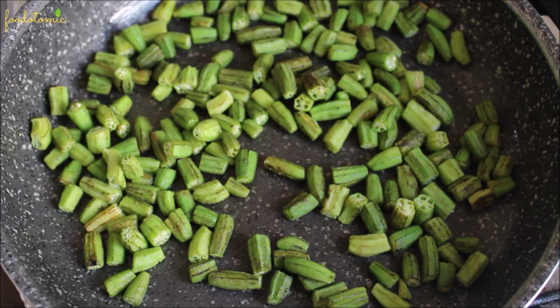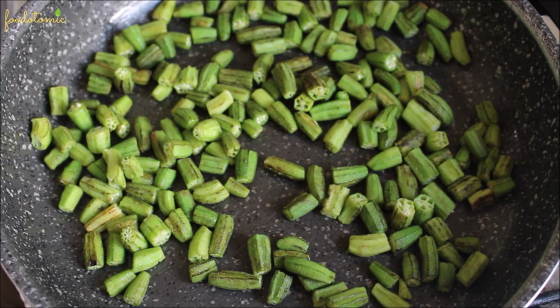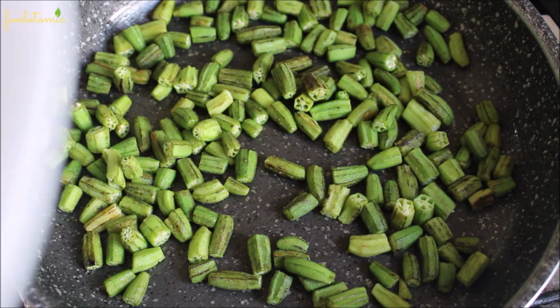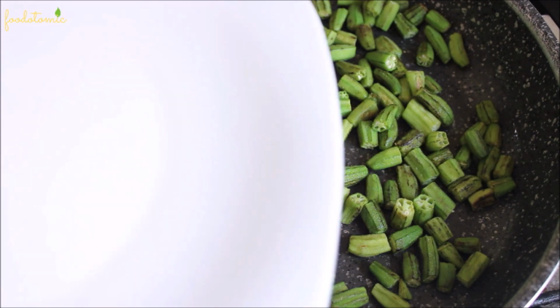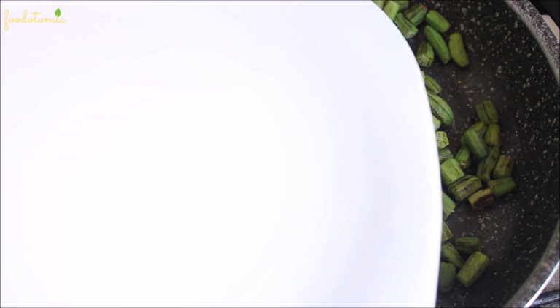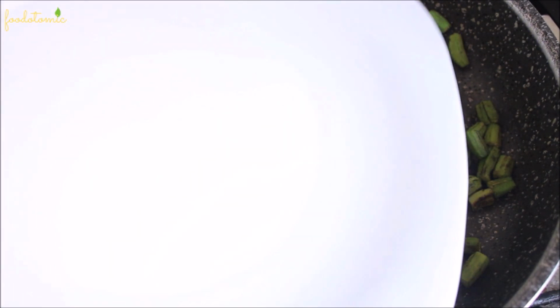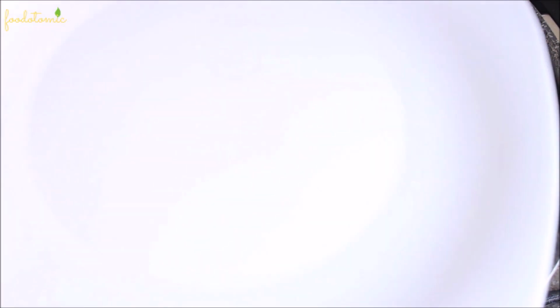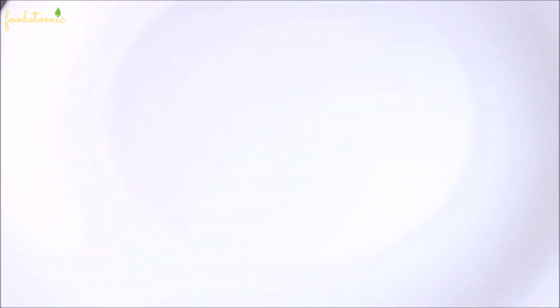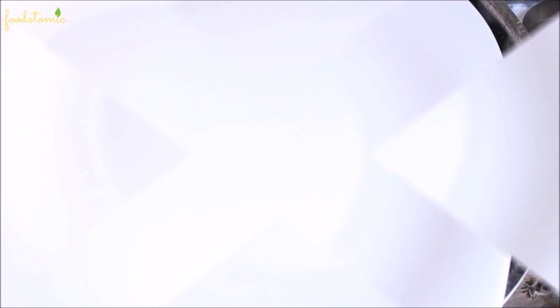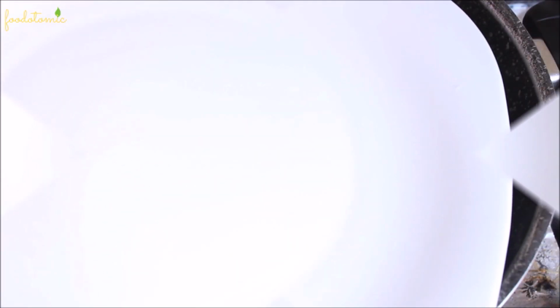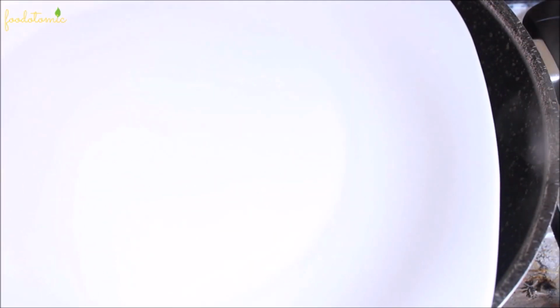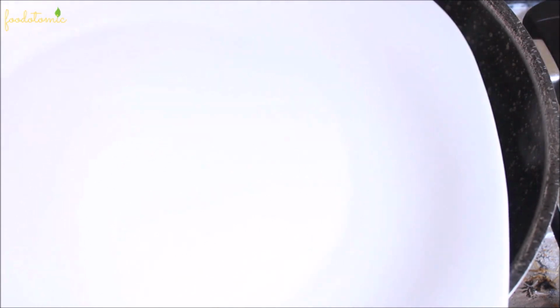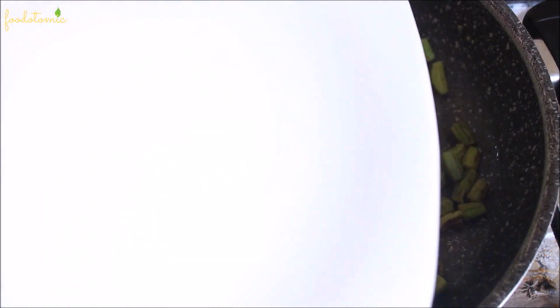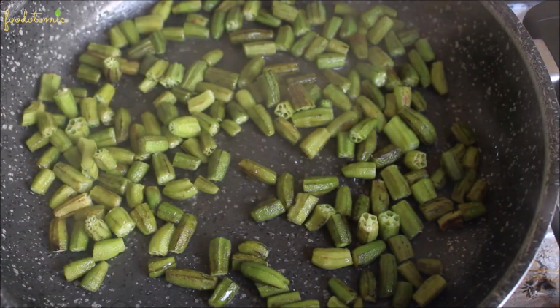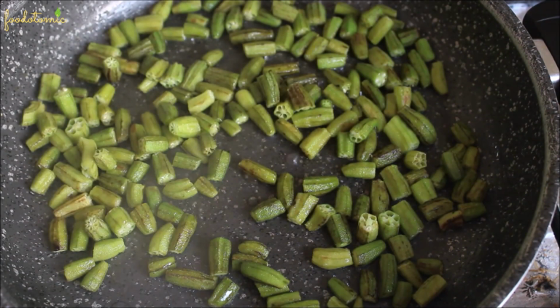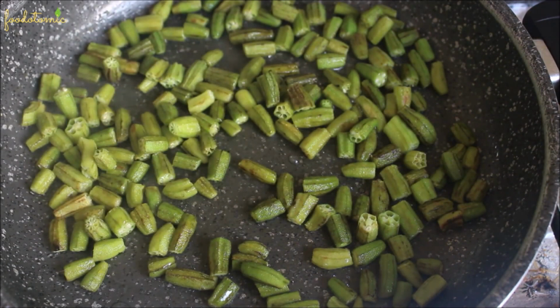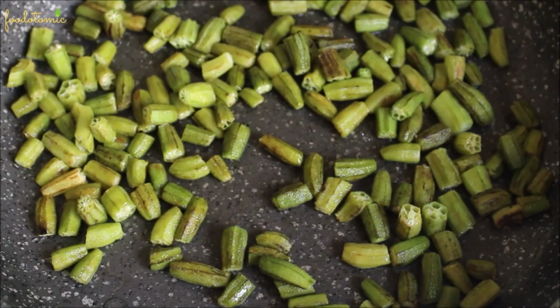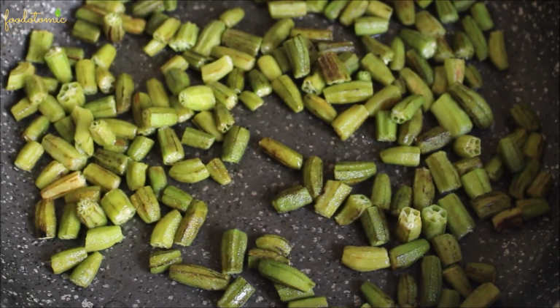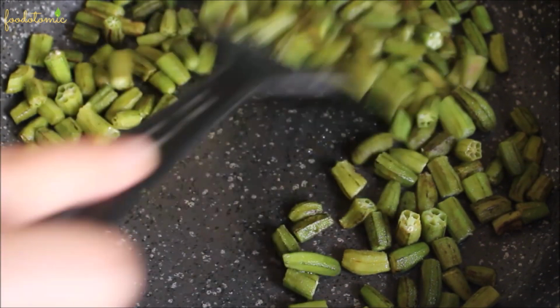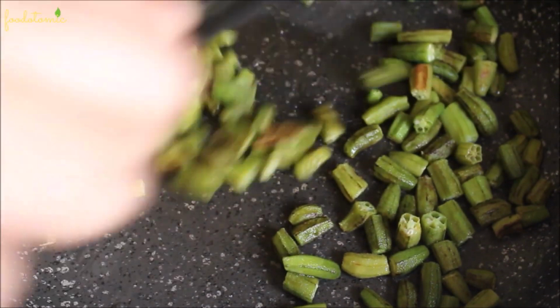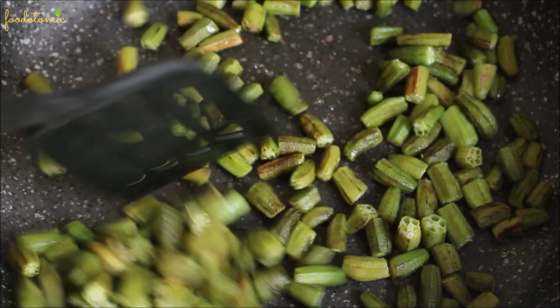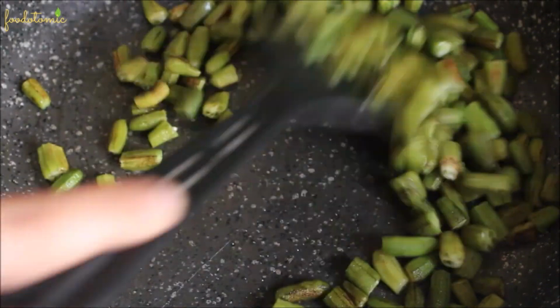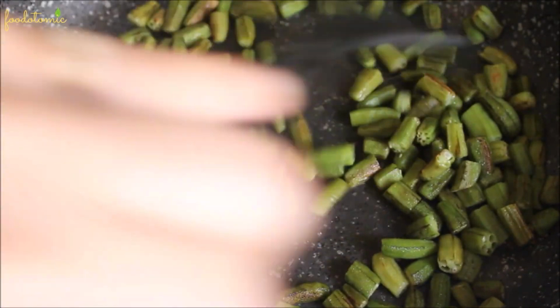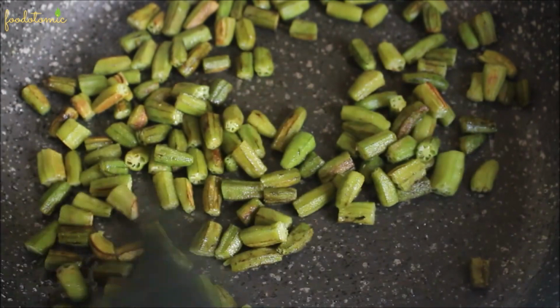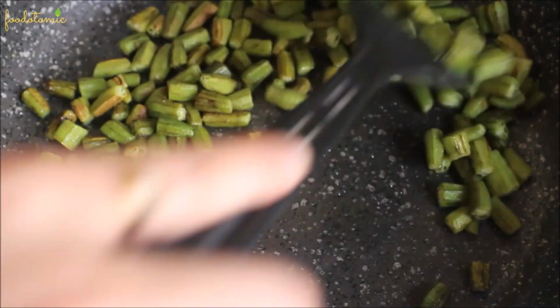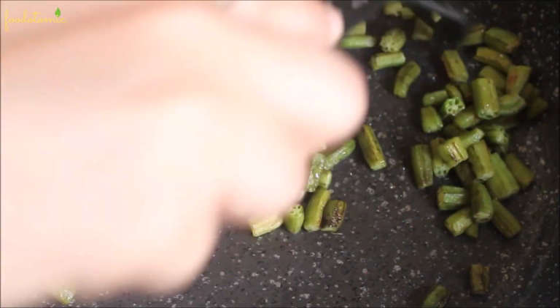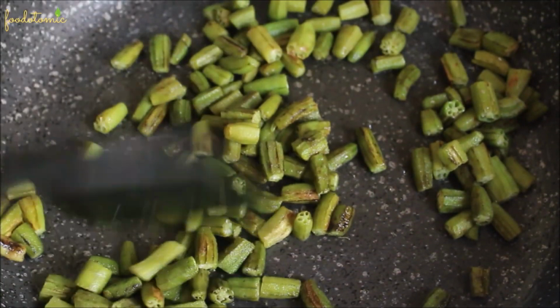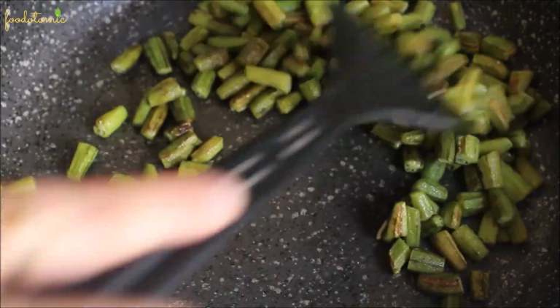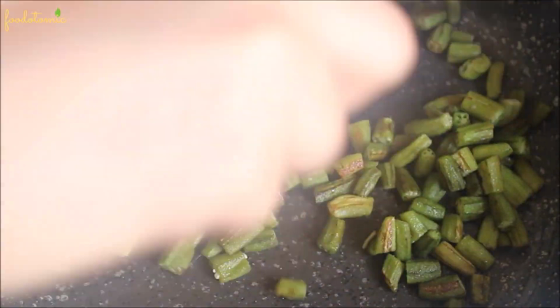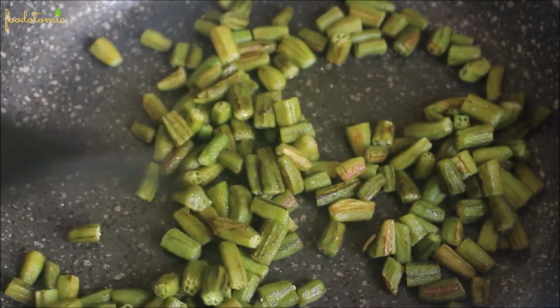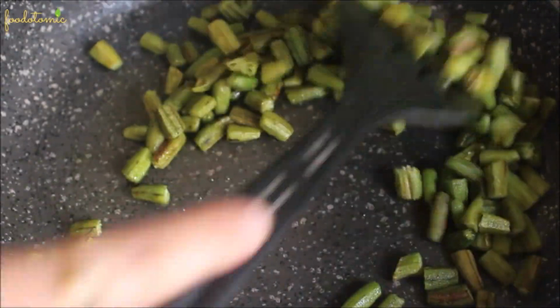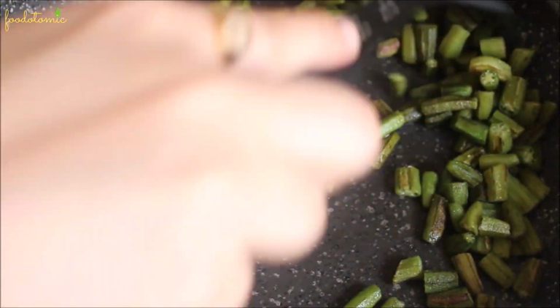Cover the pan and cook for 3–4 minutes. After that, remove the cover and let it cook for 2–3 more minutes, then transfer the okra to a separate bowl. The okra is about 90% cooked at this point.